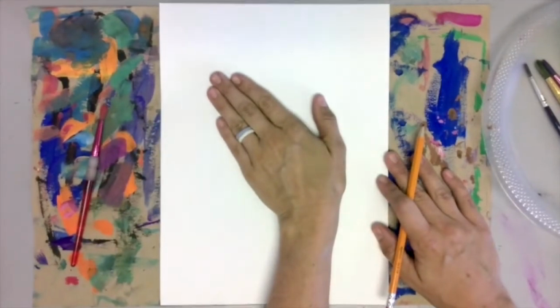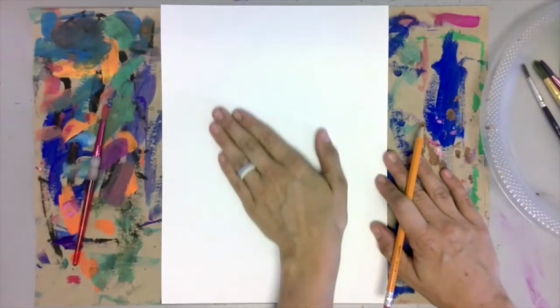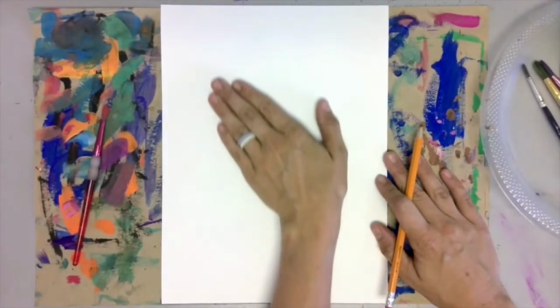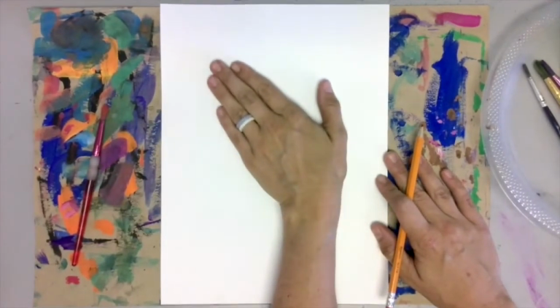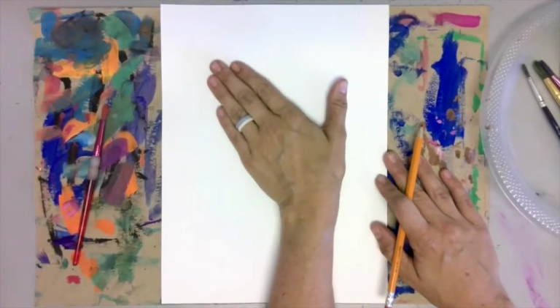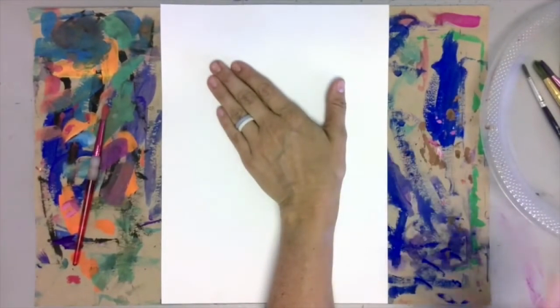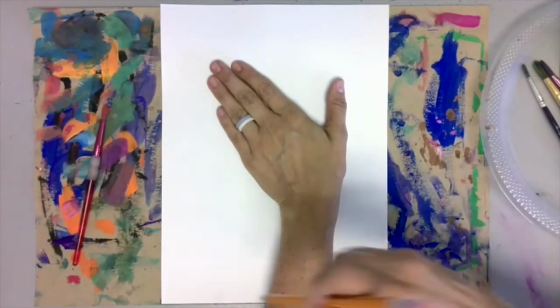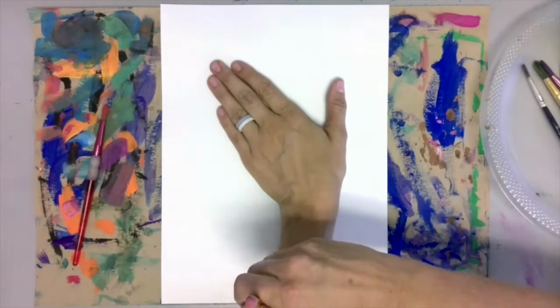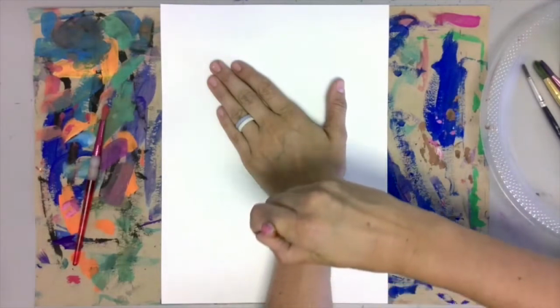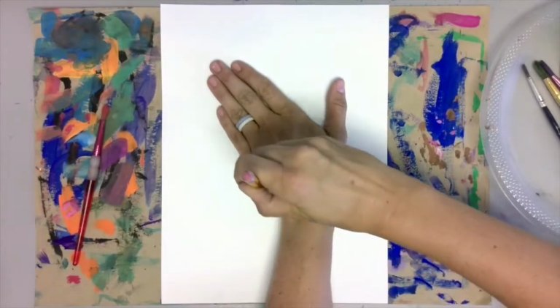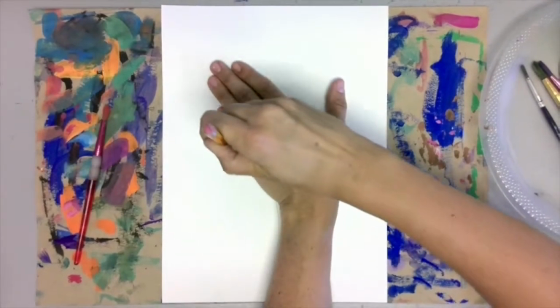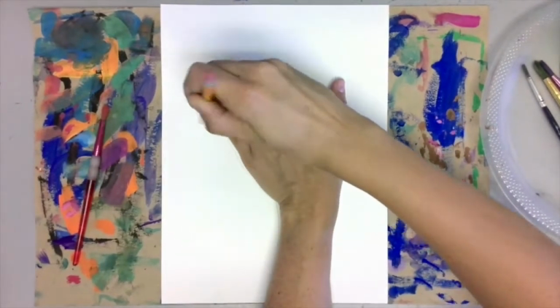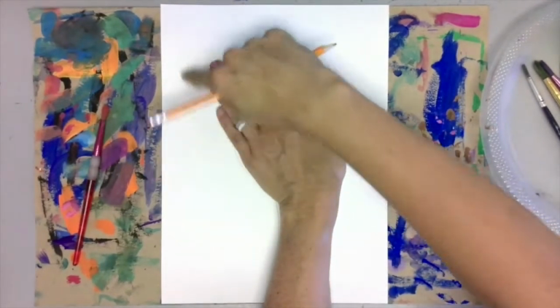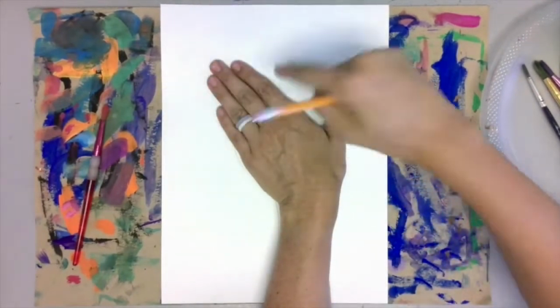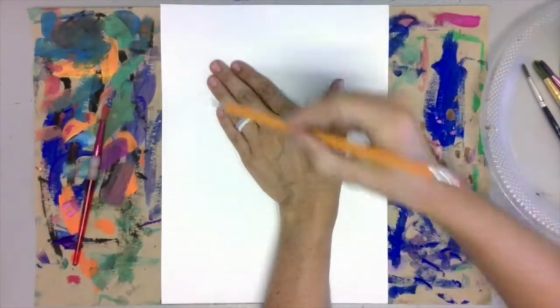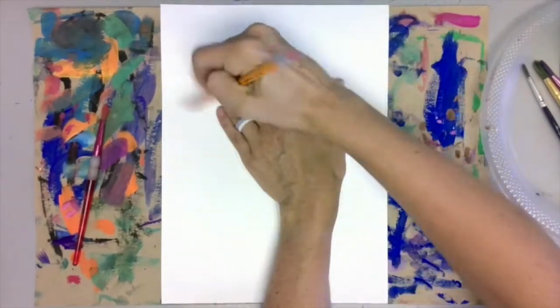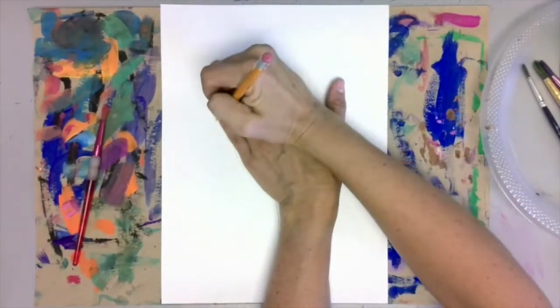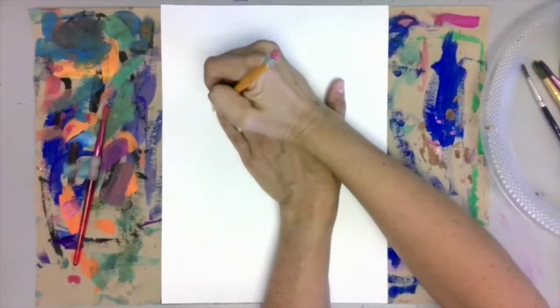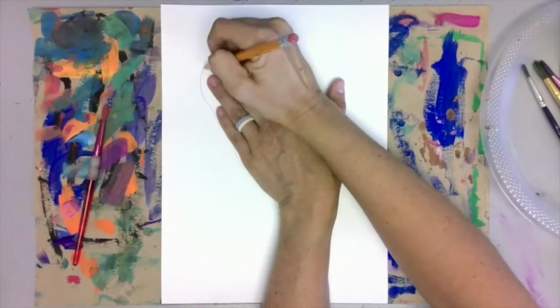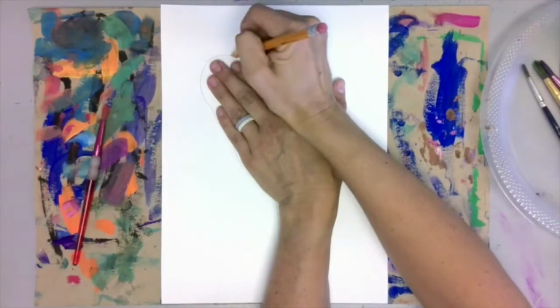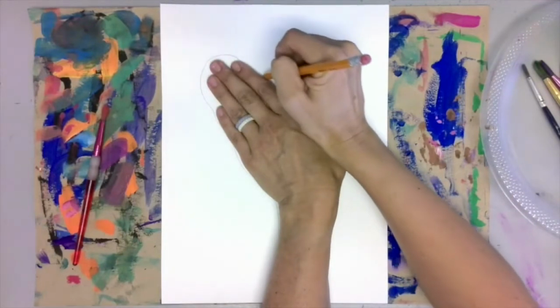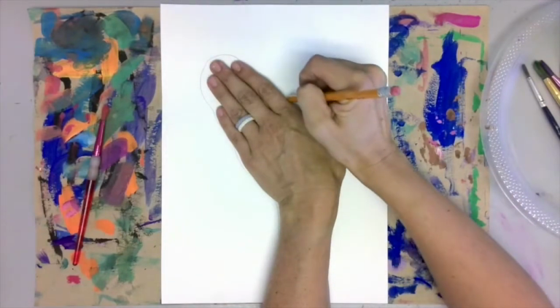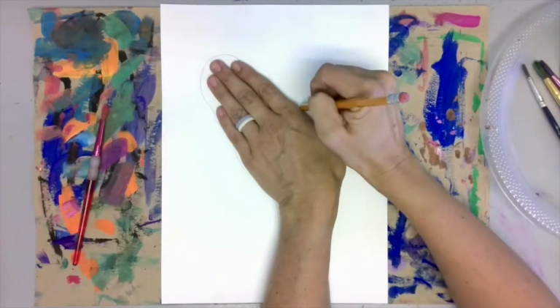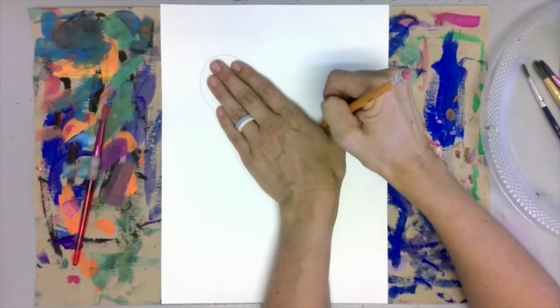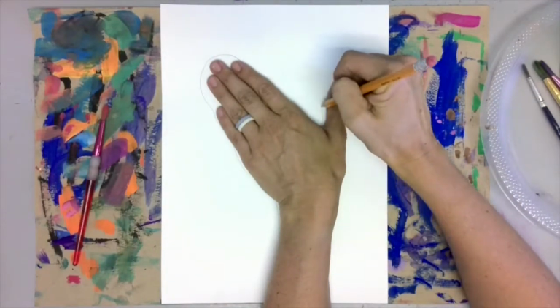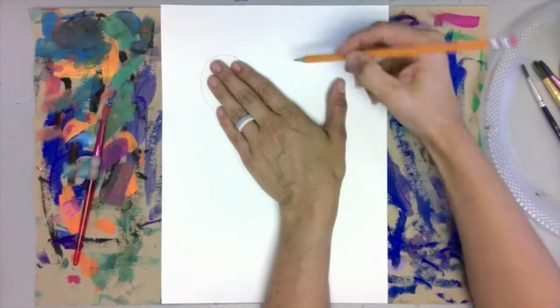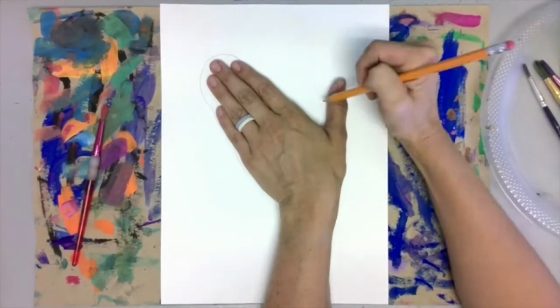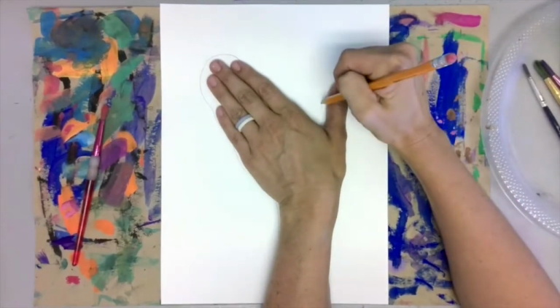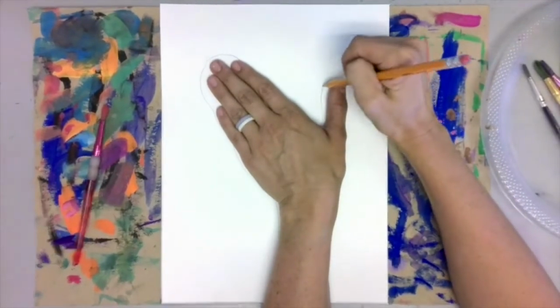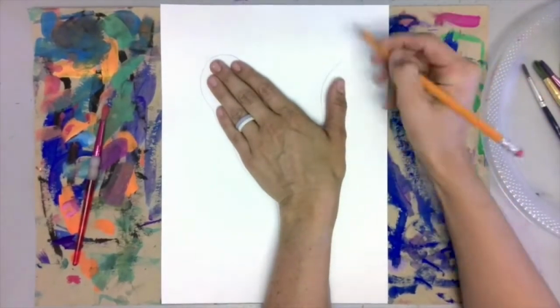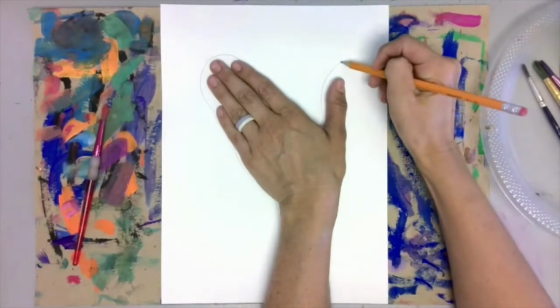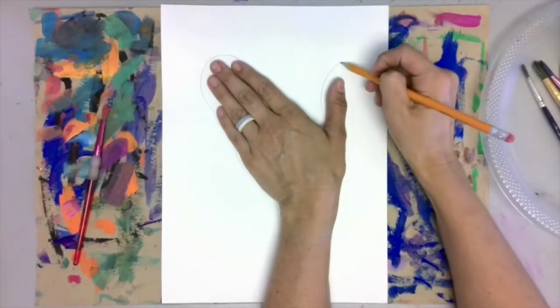Position your hand on your paper and slowly begin to trace. Make an arch around all of your fingers for the zebra's nose. Slowly work your way around the hand, turning your thumb into an ear.